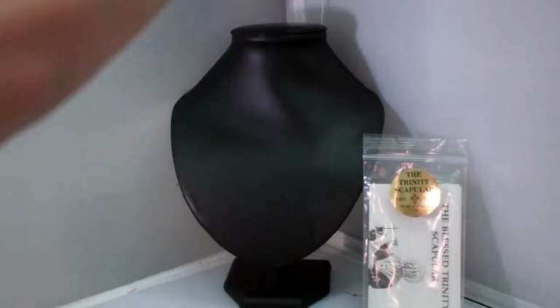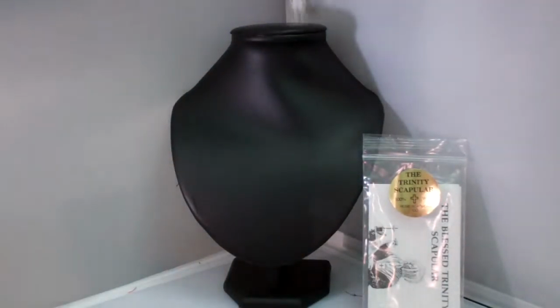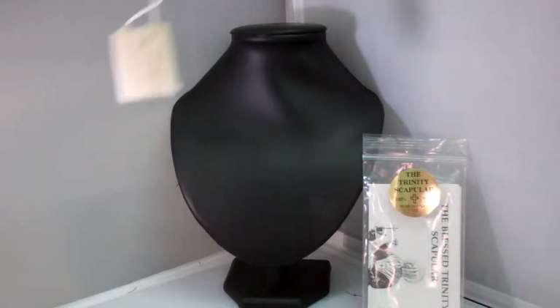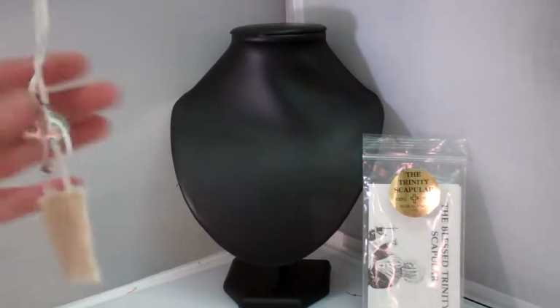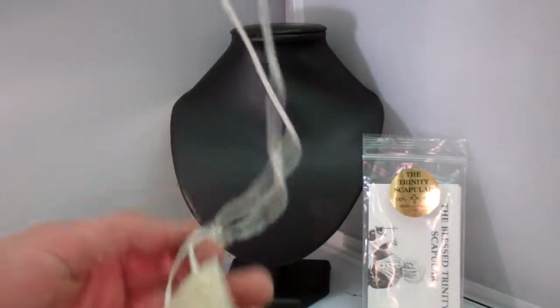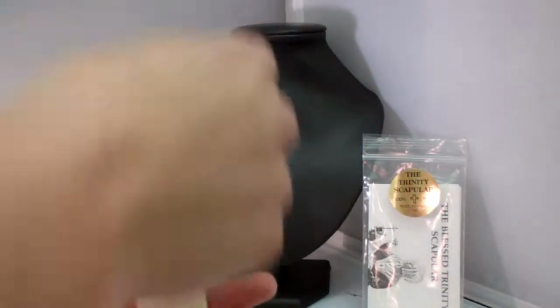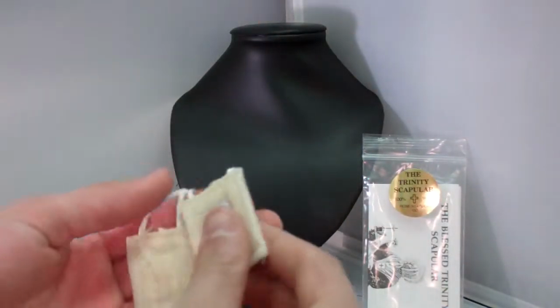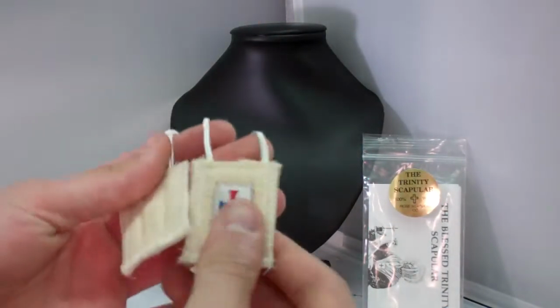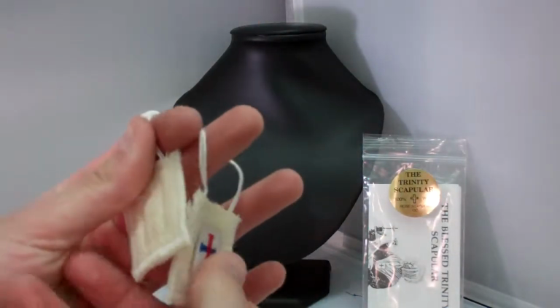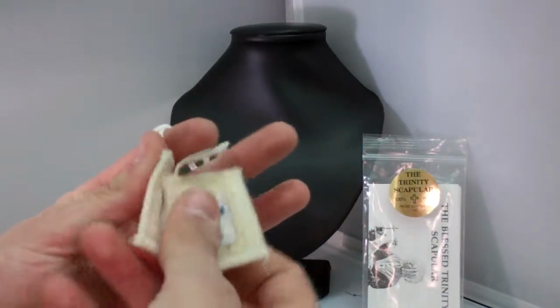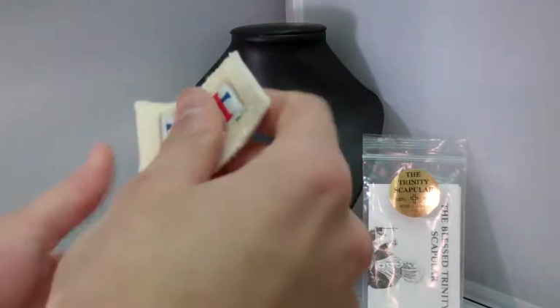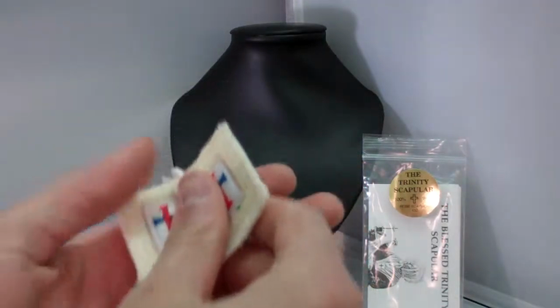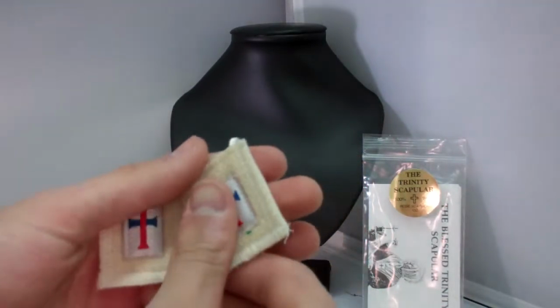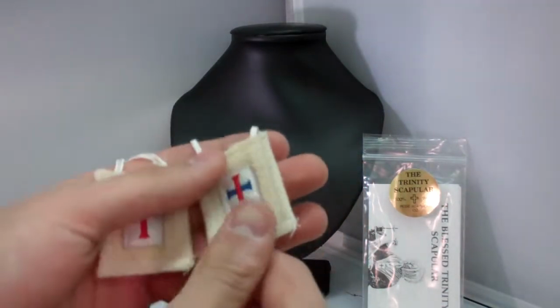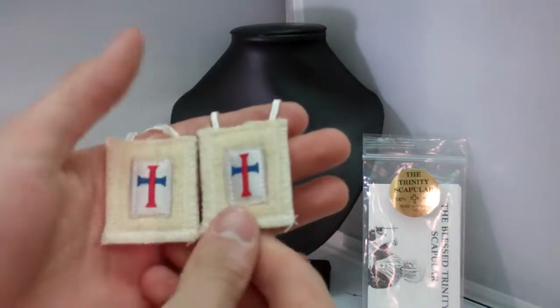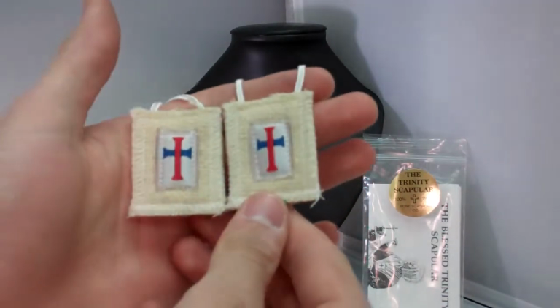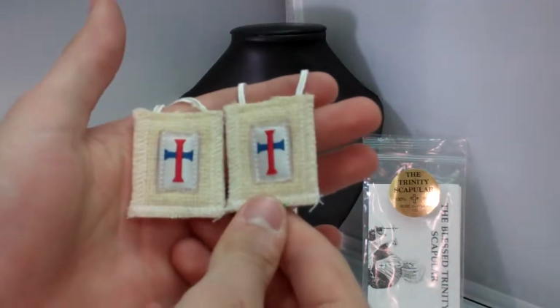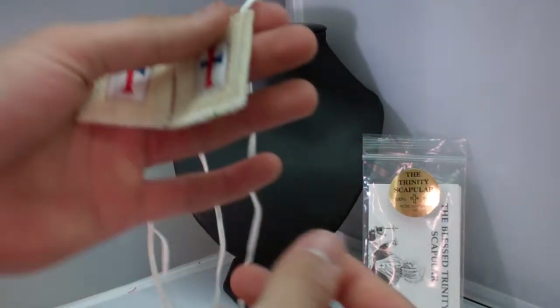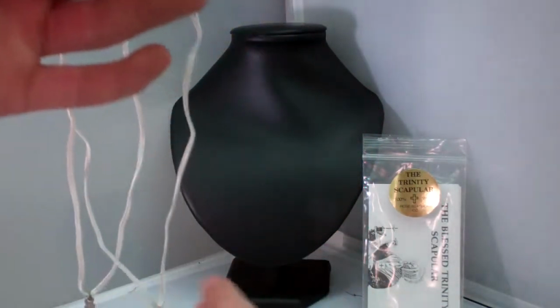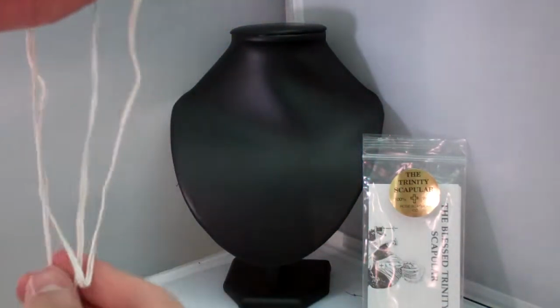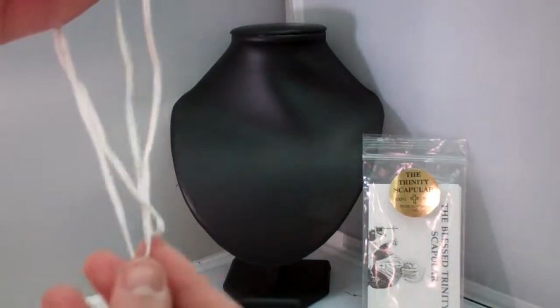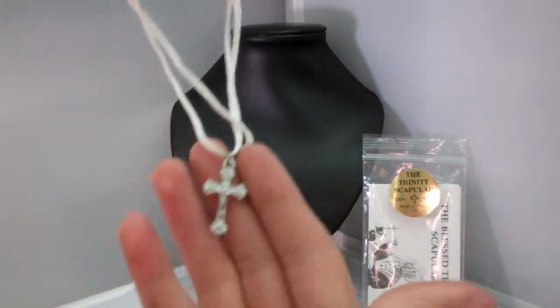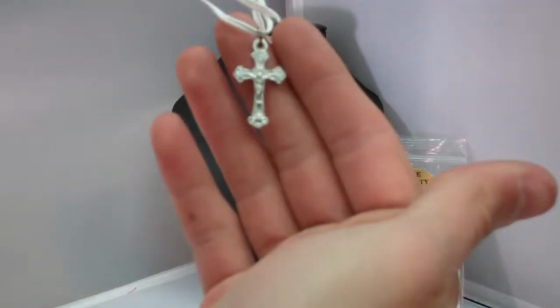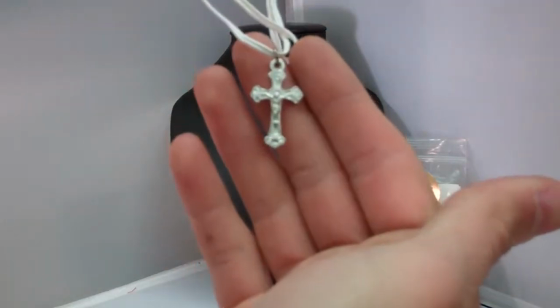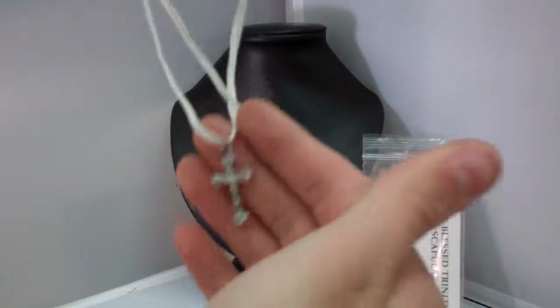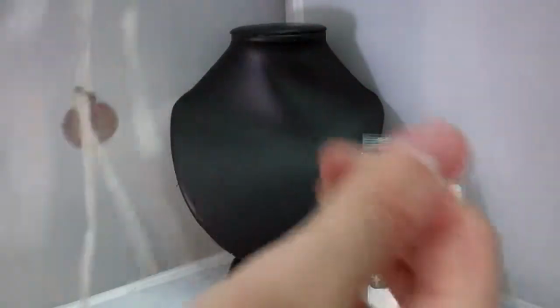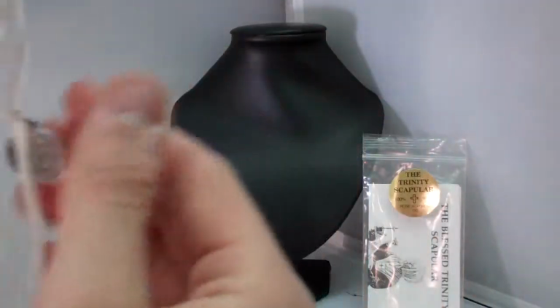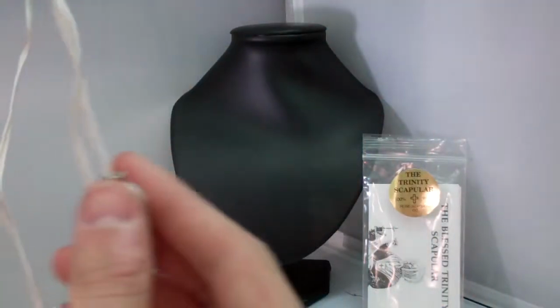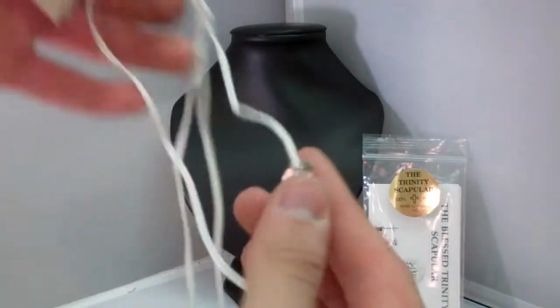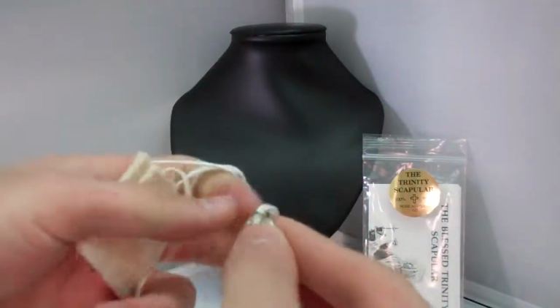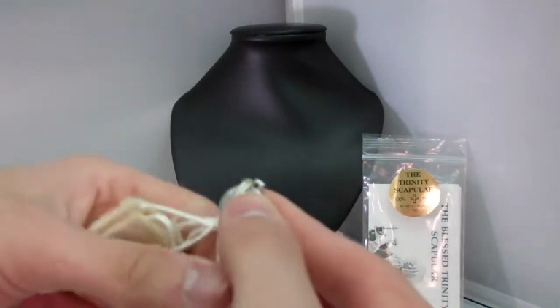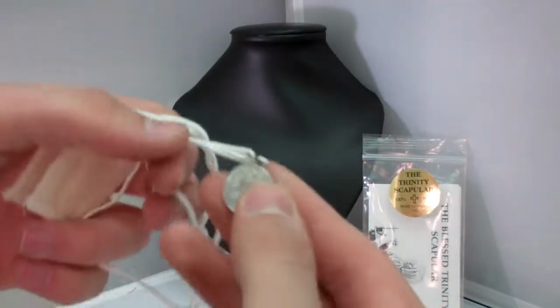Here is your scapular, and it's made of 100% wool, as prescribed by the Catholic Church. They also have a crucifix and a St. Benedict medal.